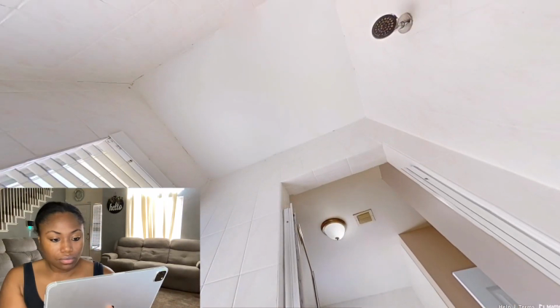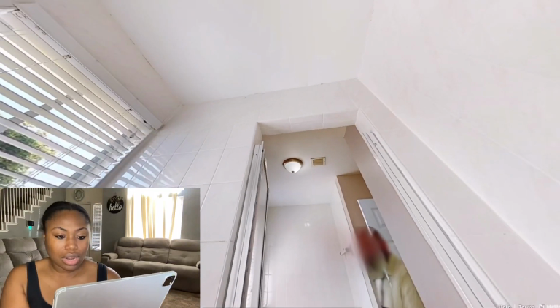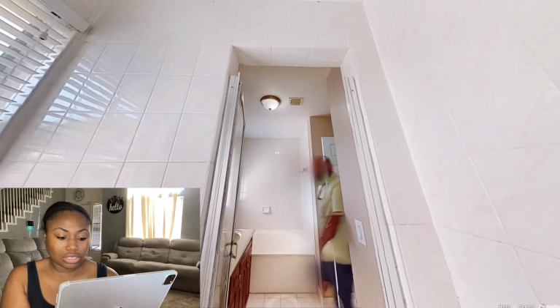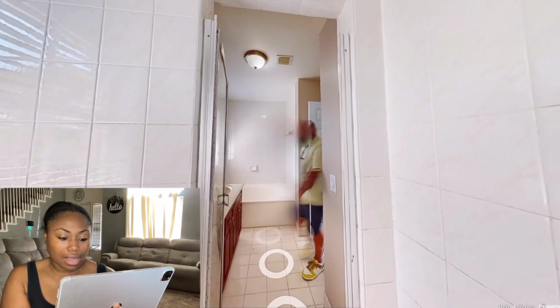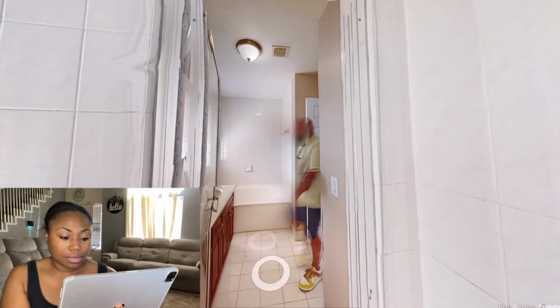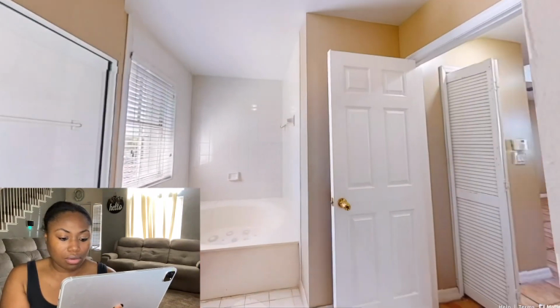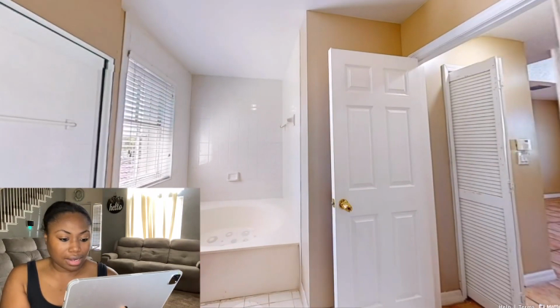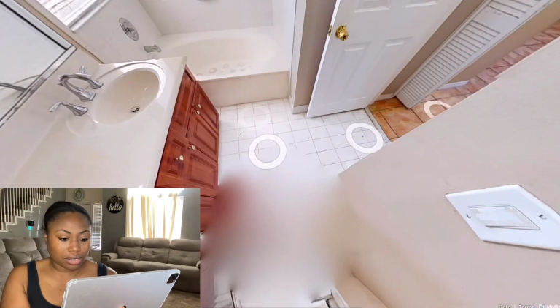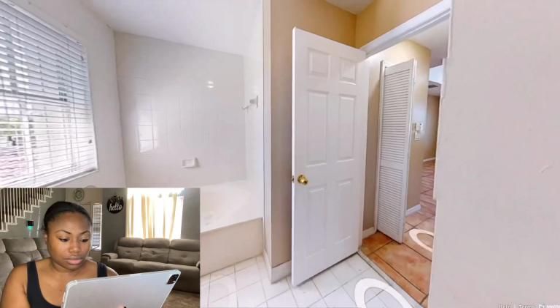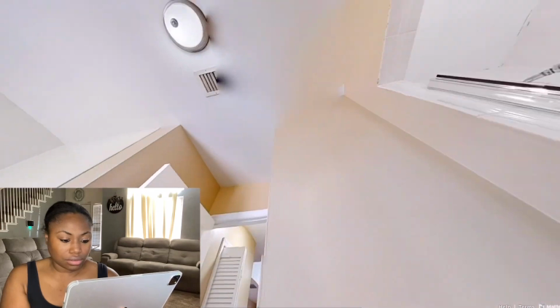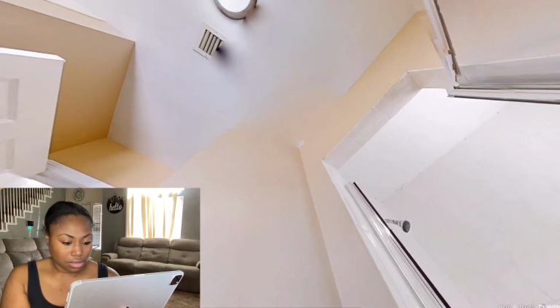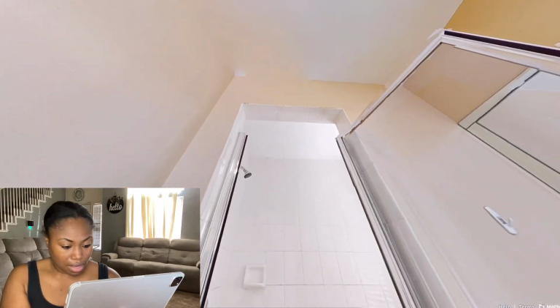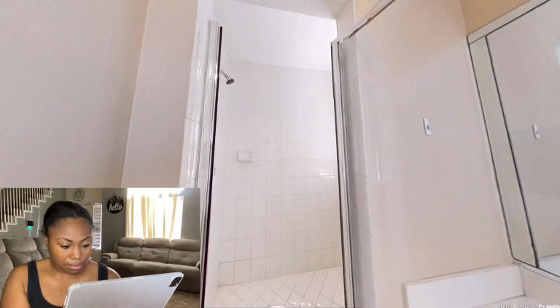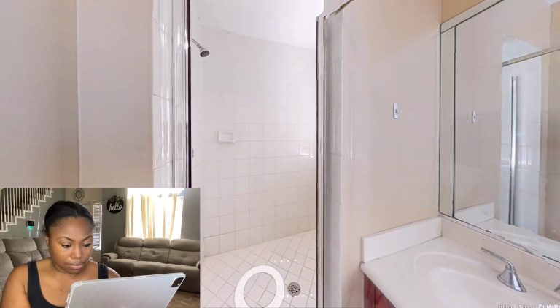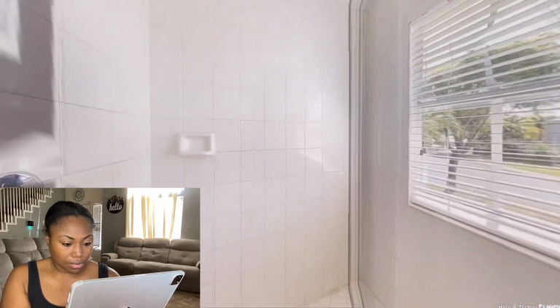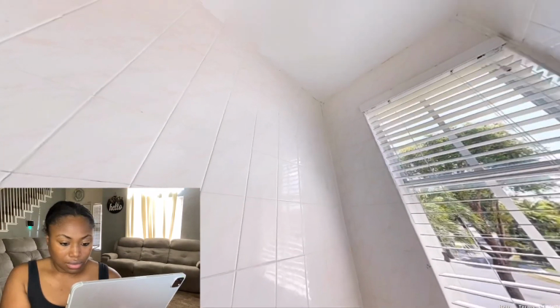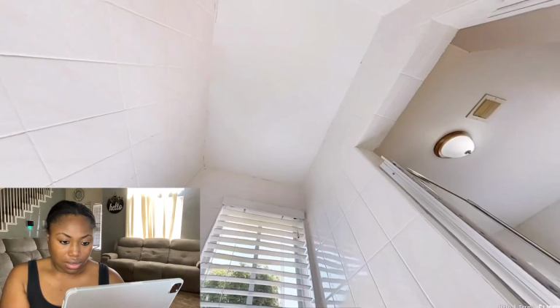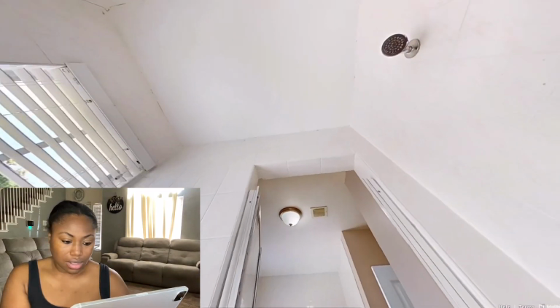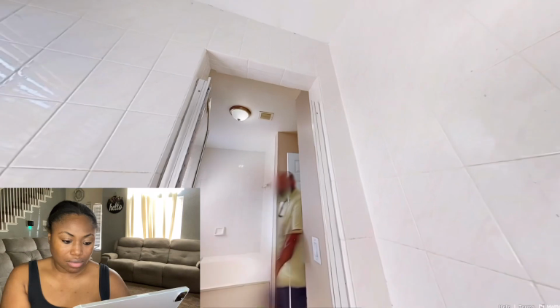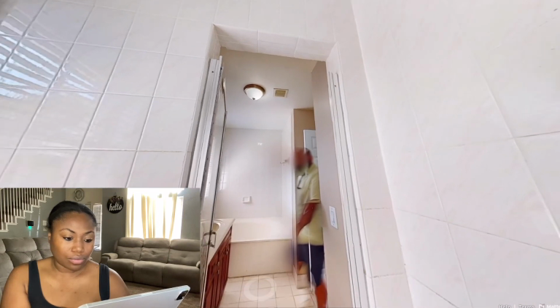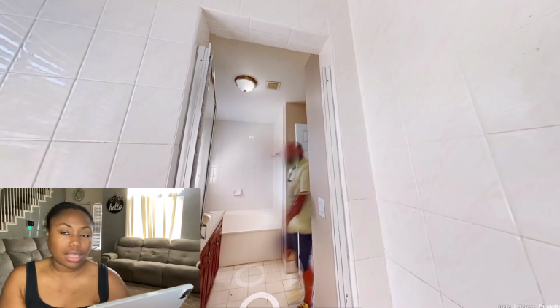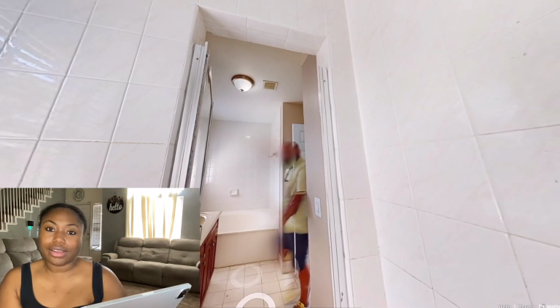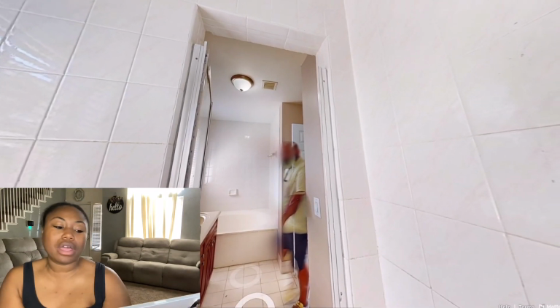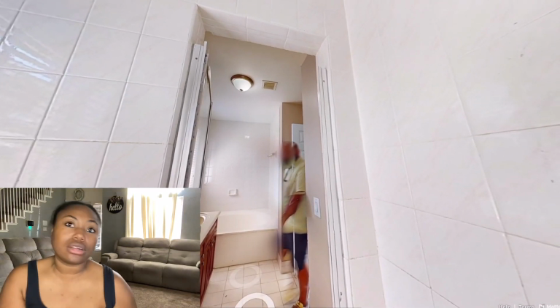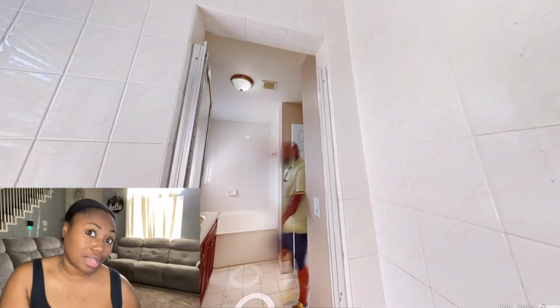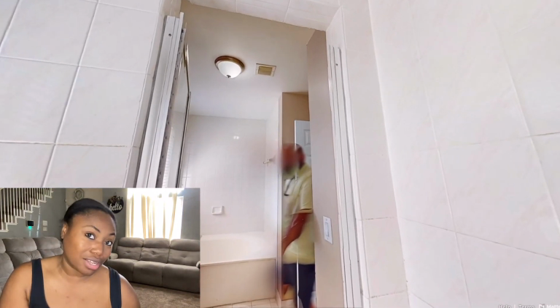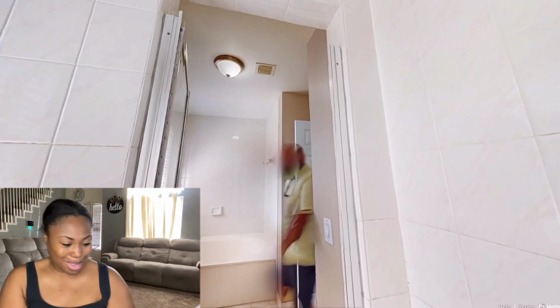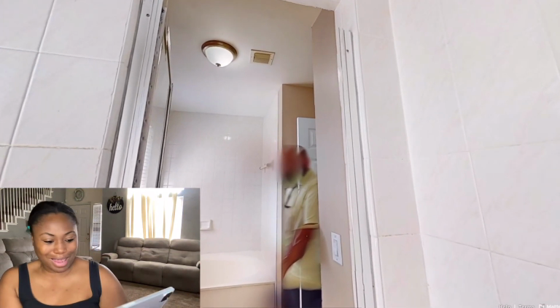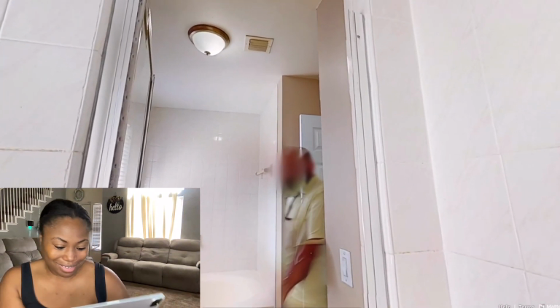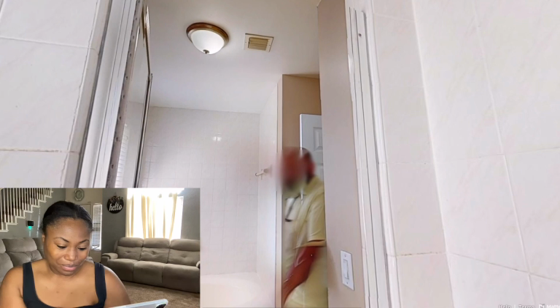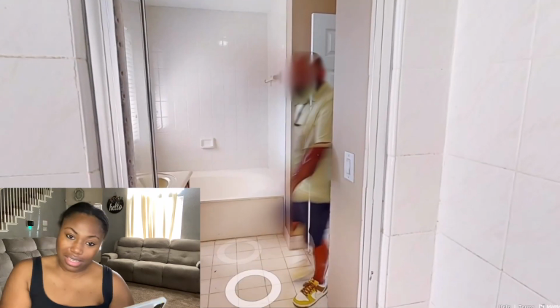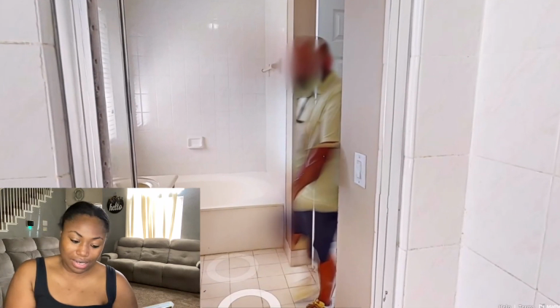I was trying to see the shower head but somebody — back it up, watch, back it up. Somebody was right there — that's probably just someone checking on the camera. Now this is the camera done.